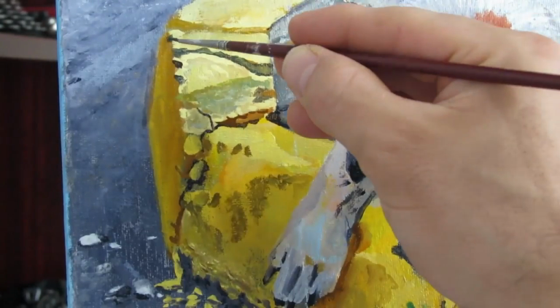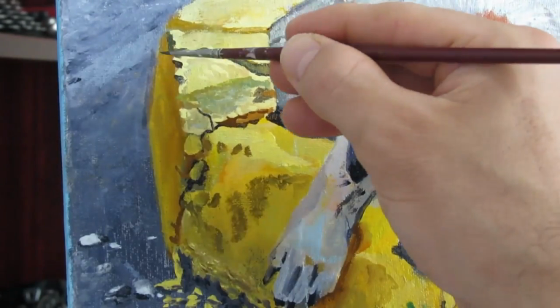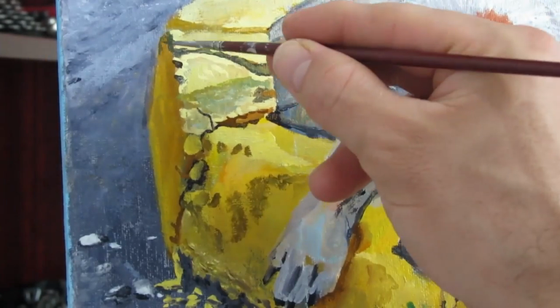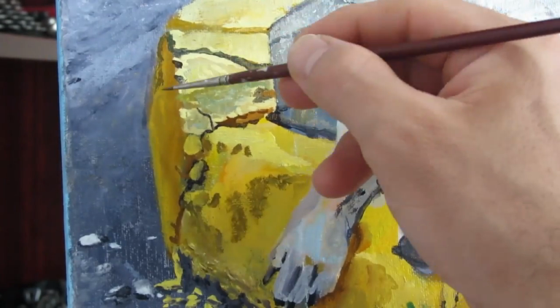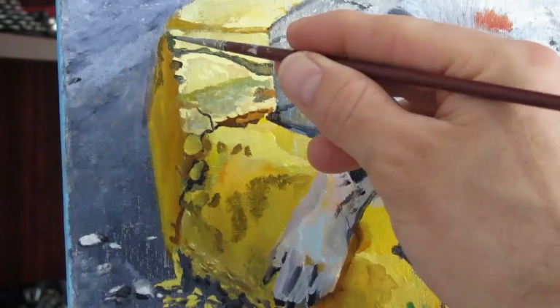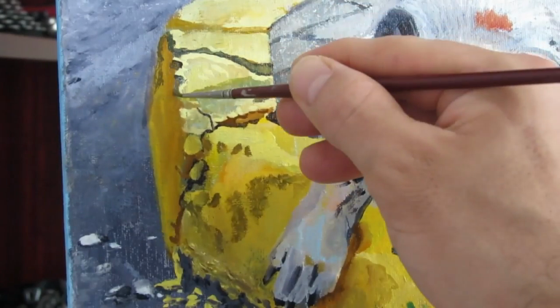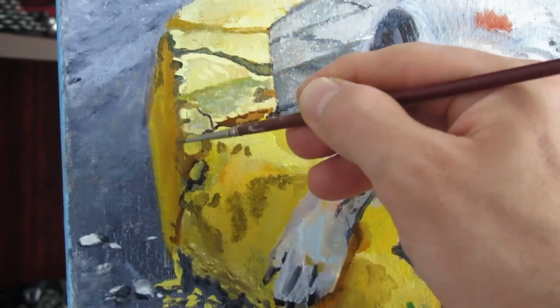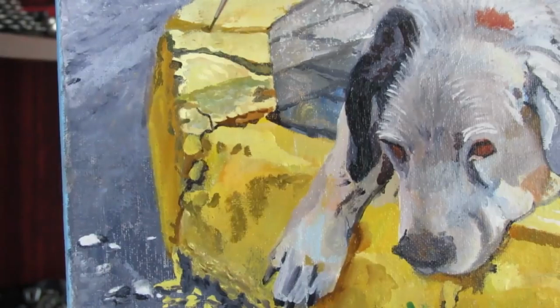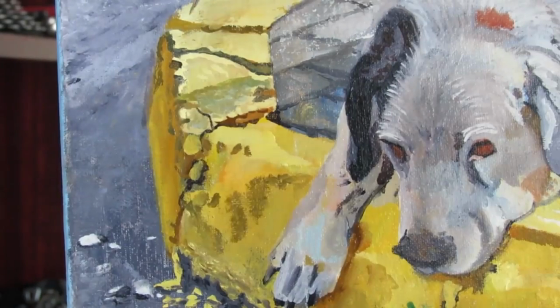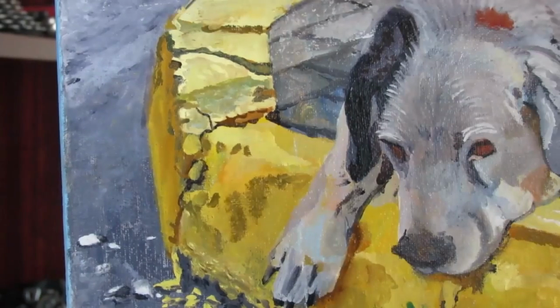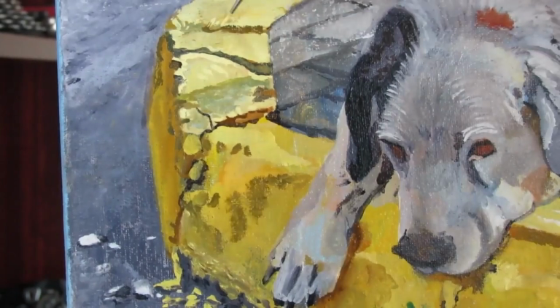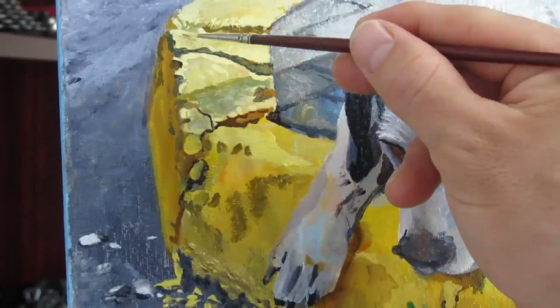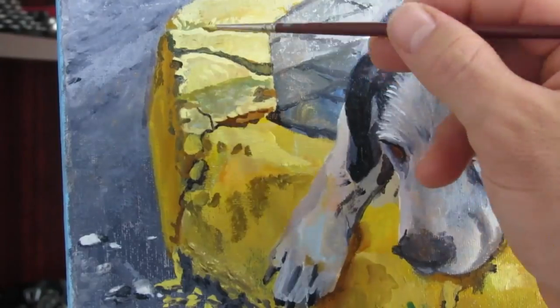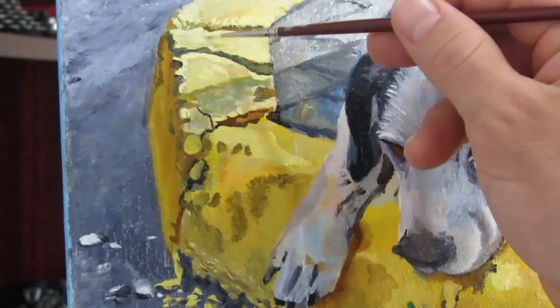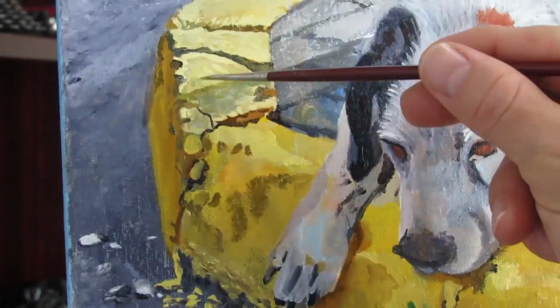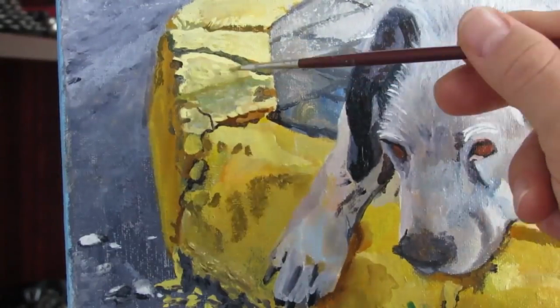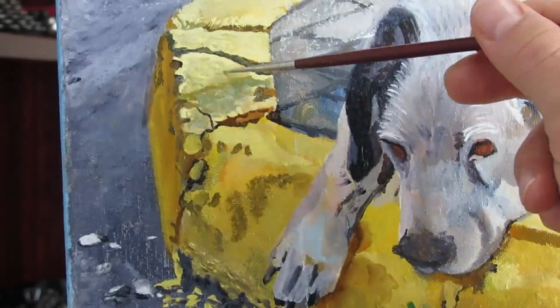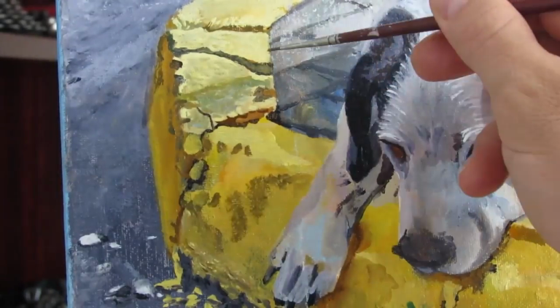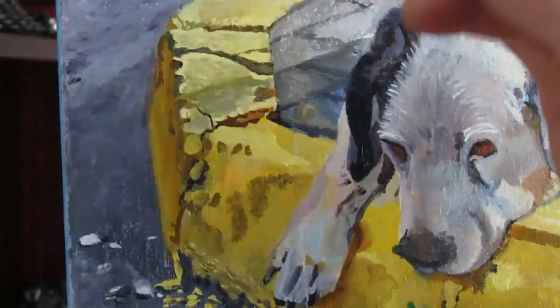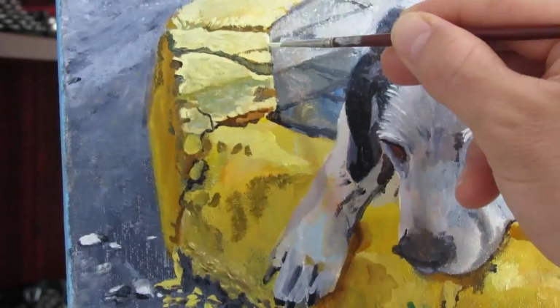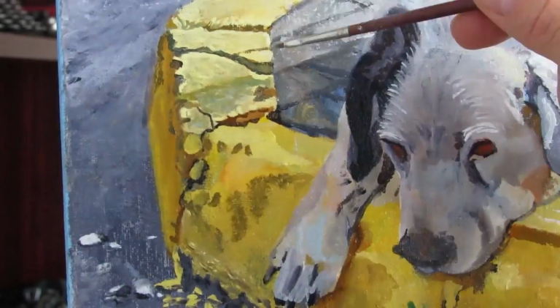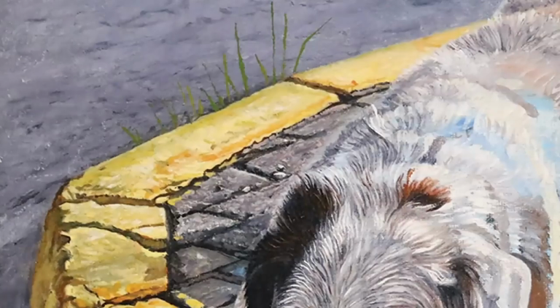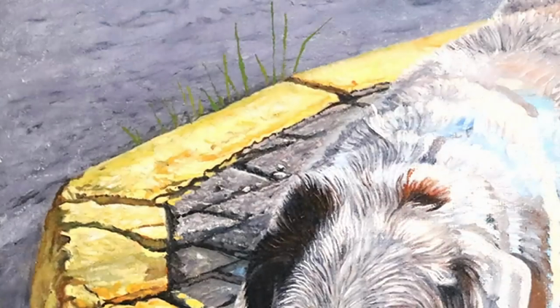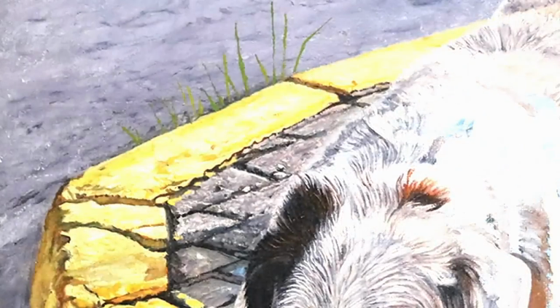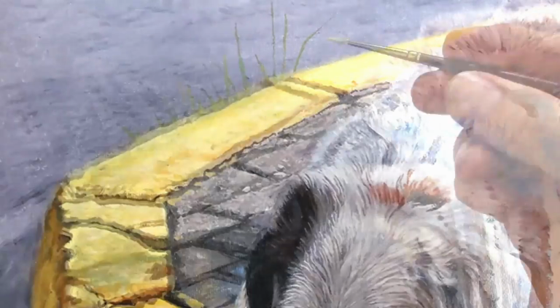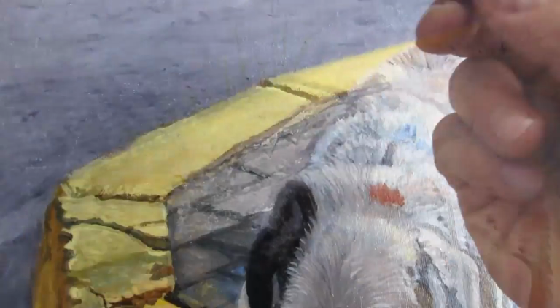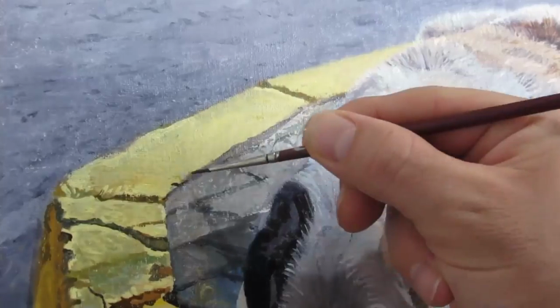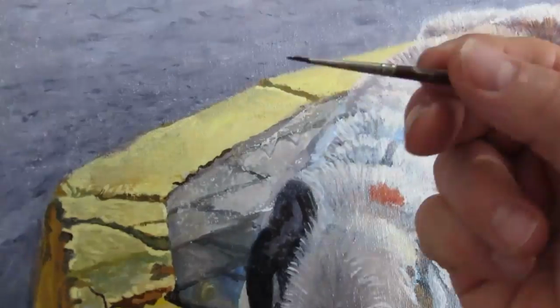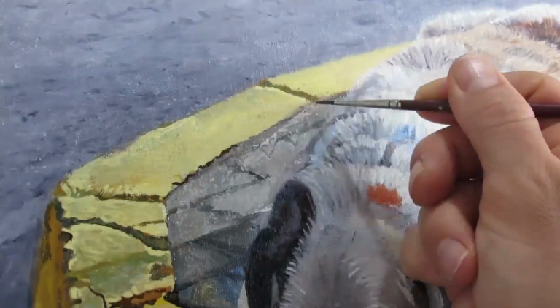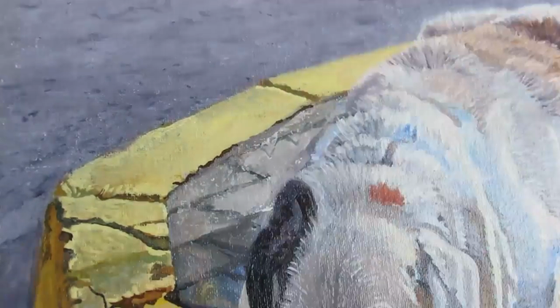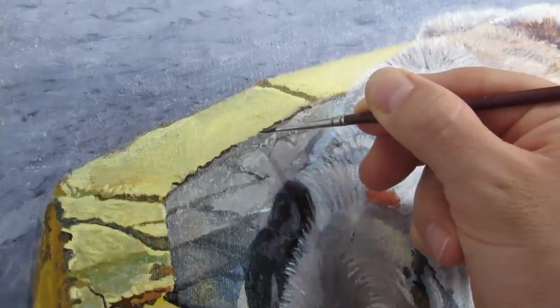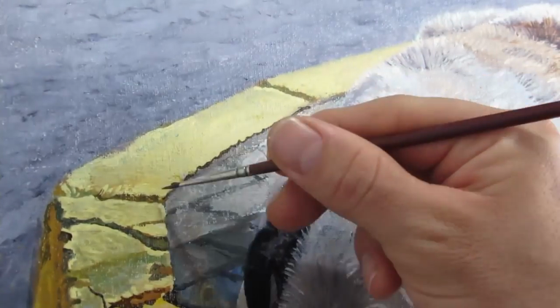Some of the details I tried to paint and capture are more paint drops. Again, the person who probably painted the sidewalk didn't do that great of a job and I wanted to capture it in the painting to make it more believable.